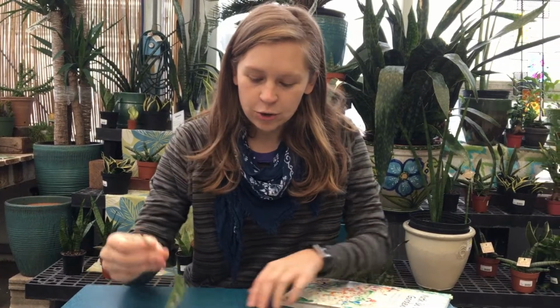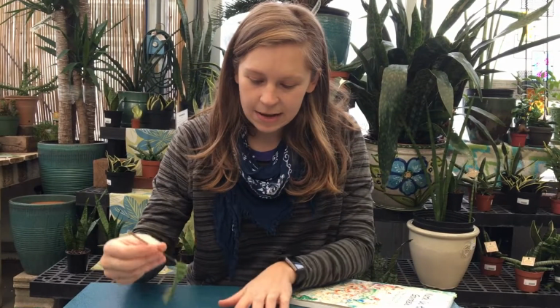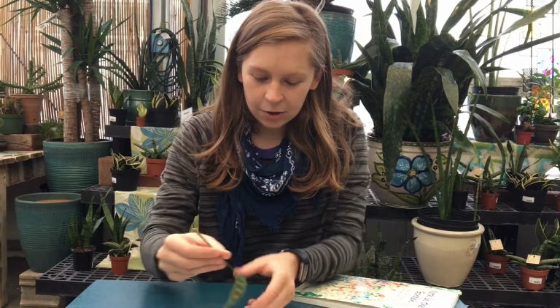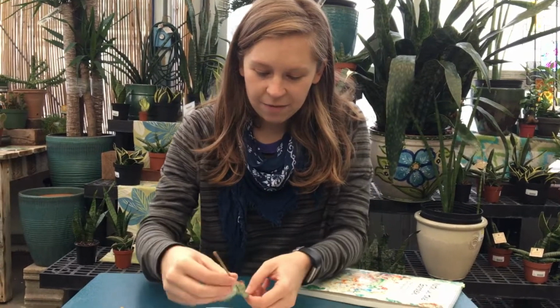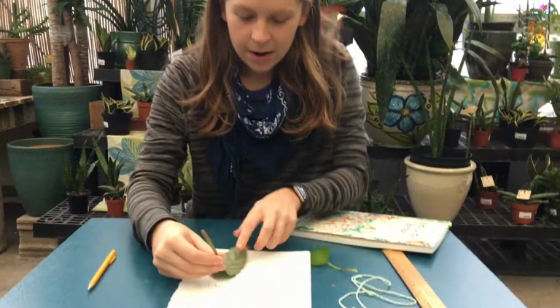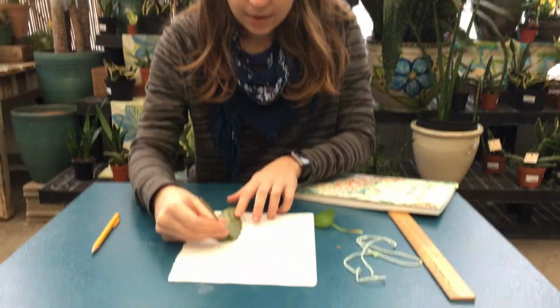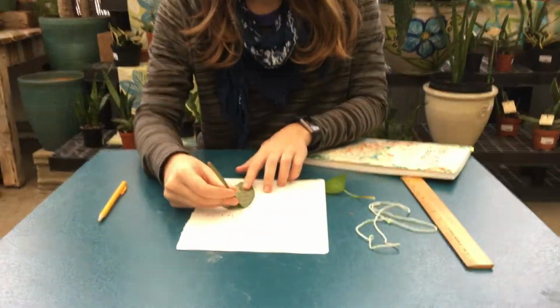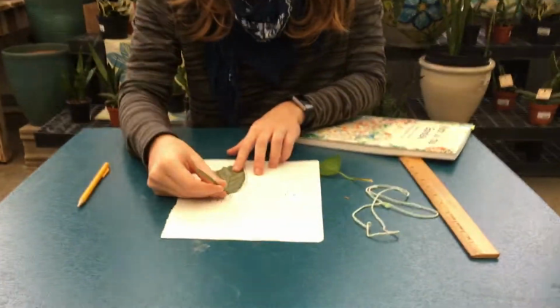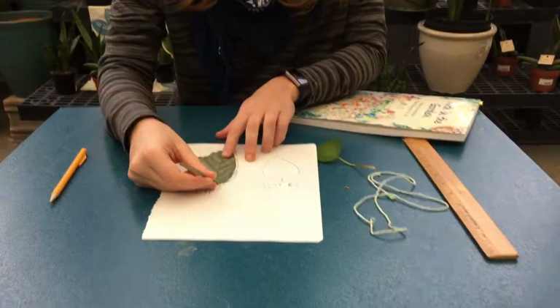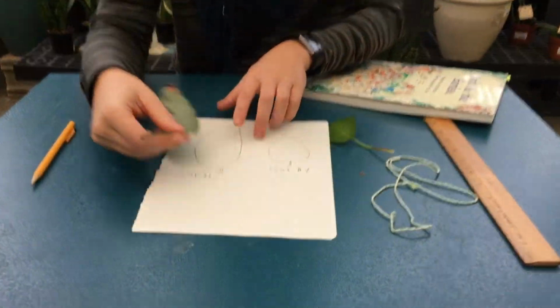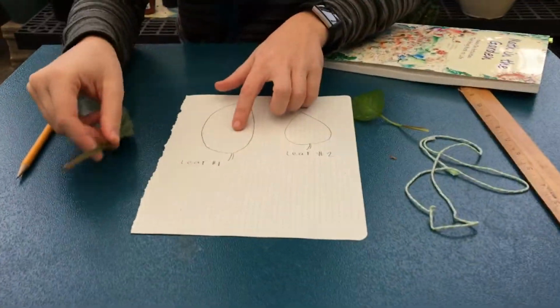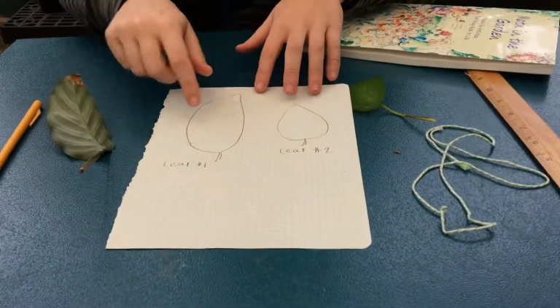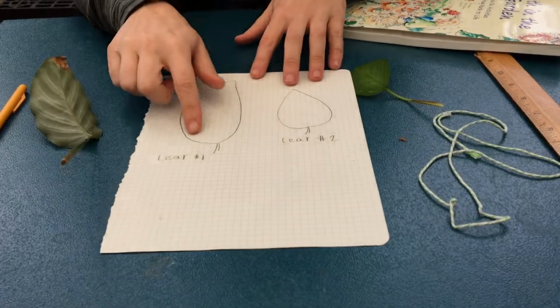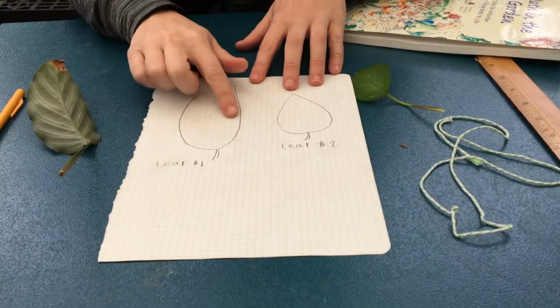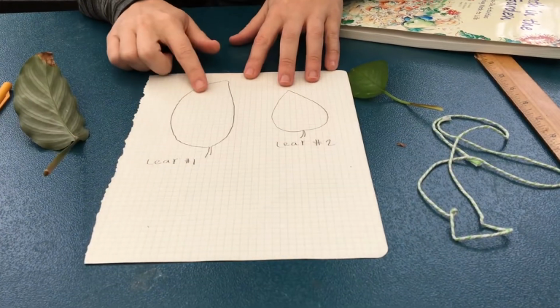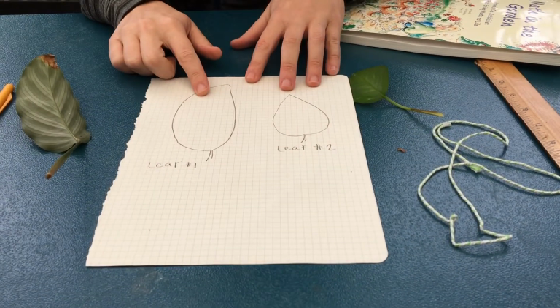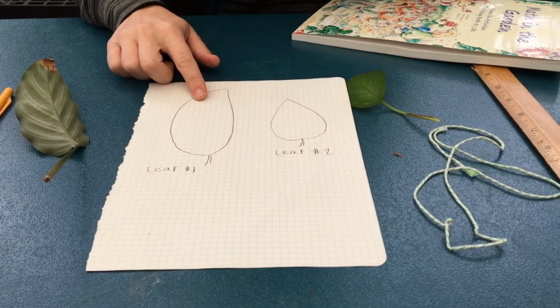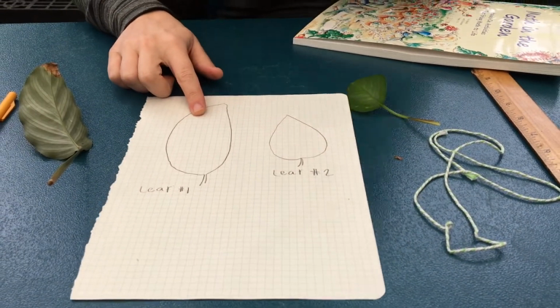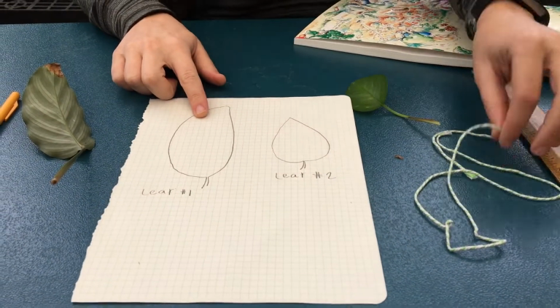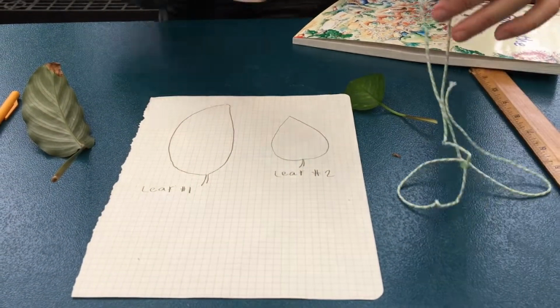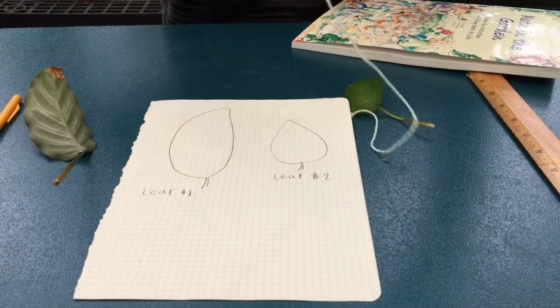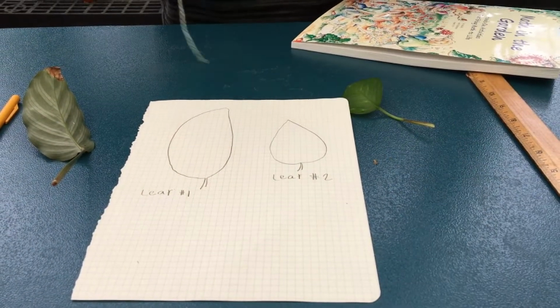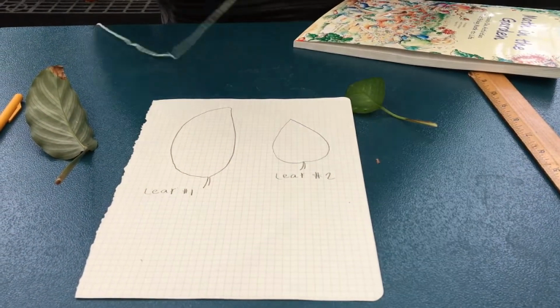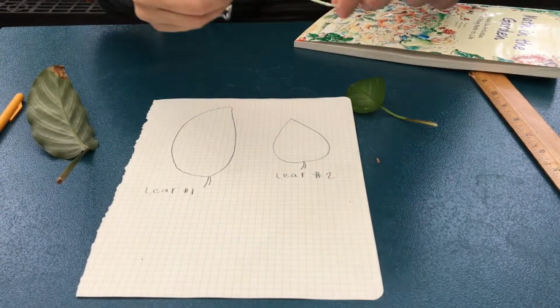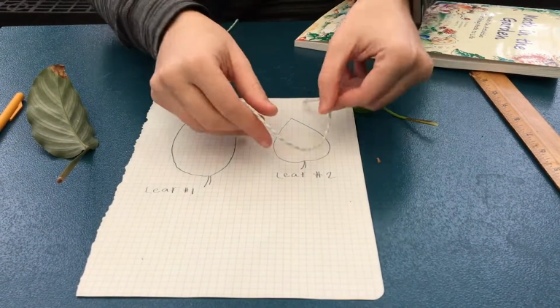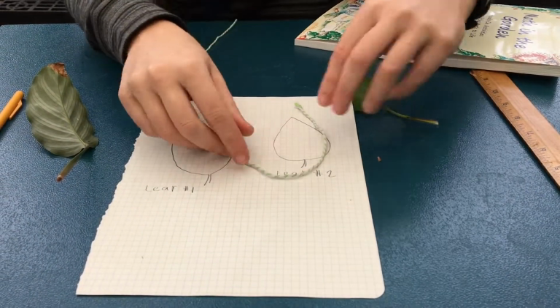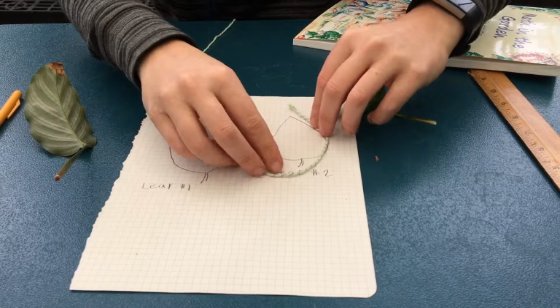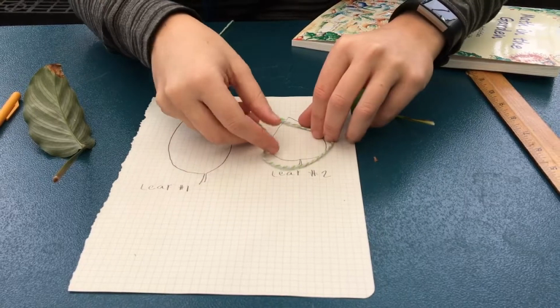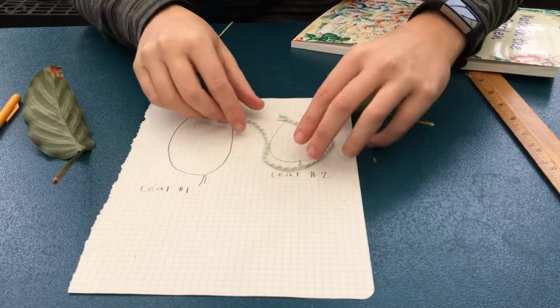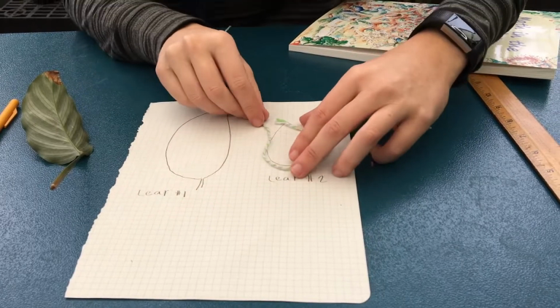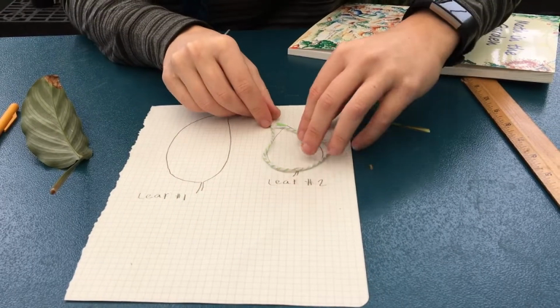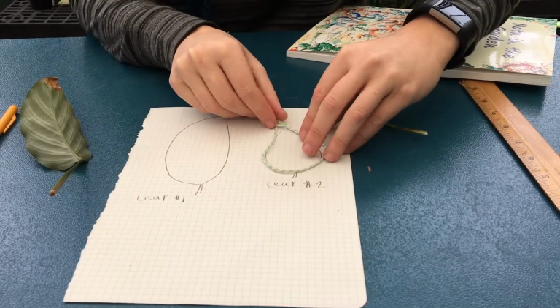Trace them on graph paper — that will allow you to count the units to get your area. And then you can use a string to measure out your perimeter.